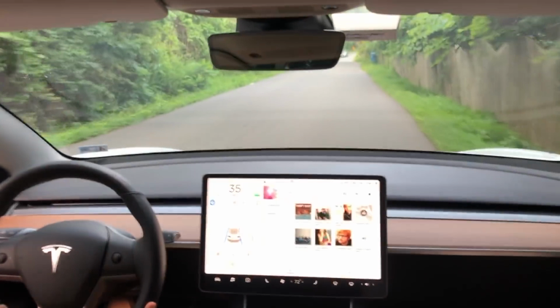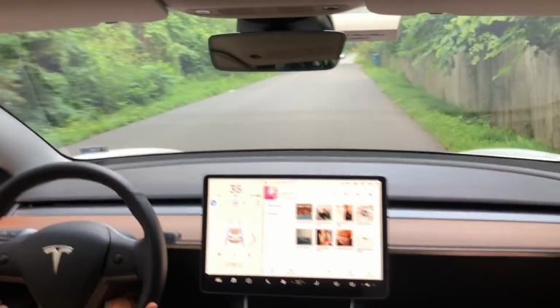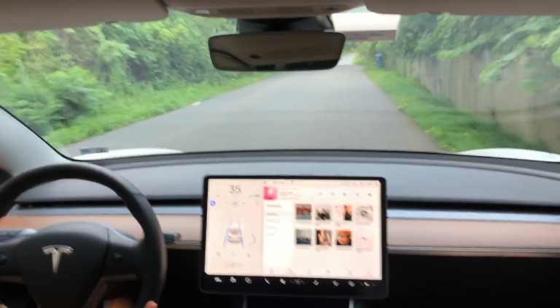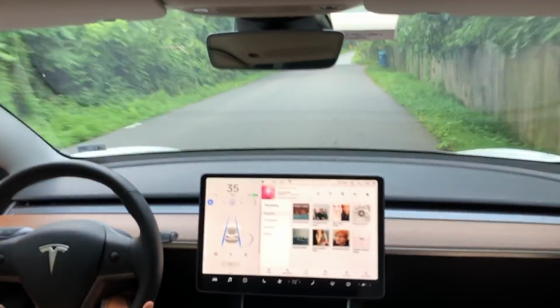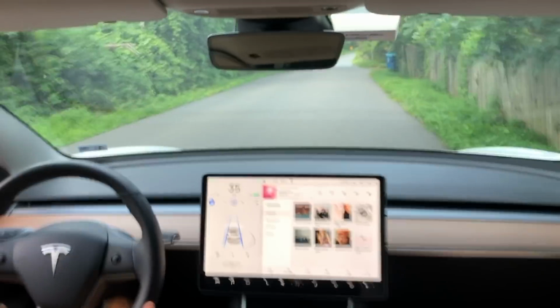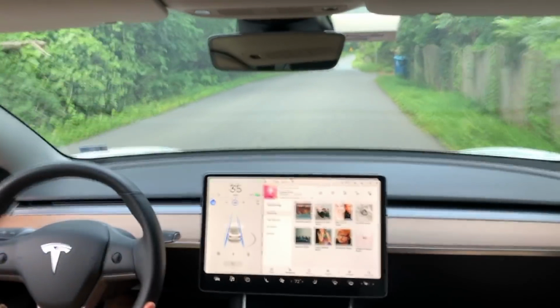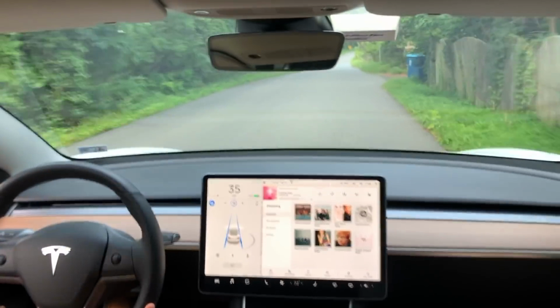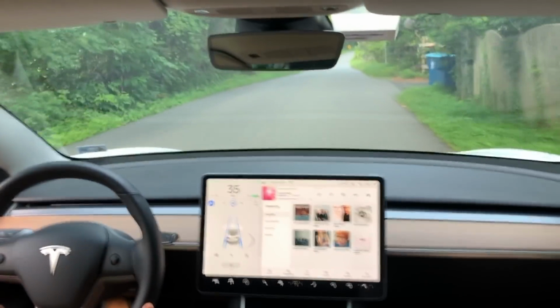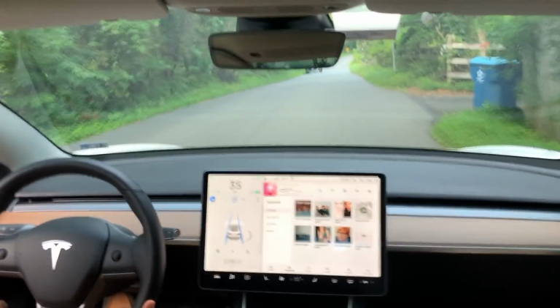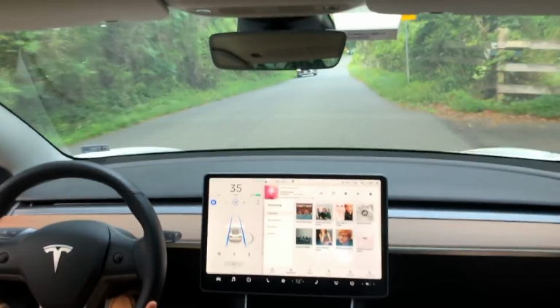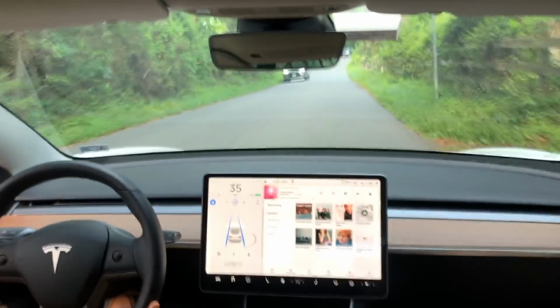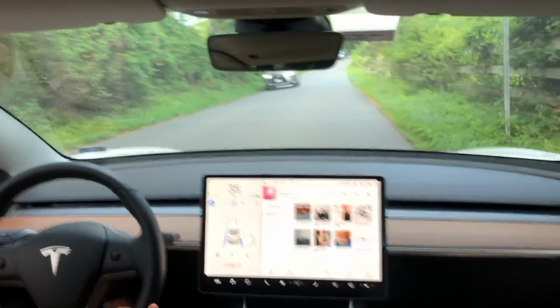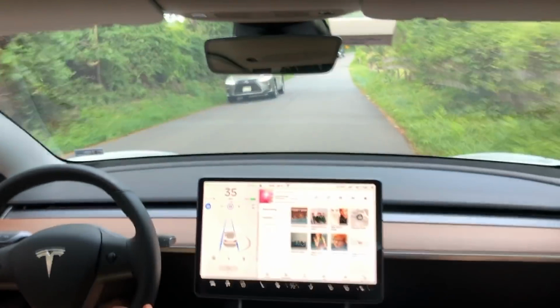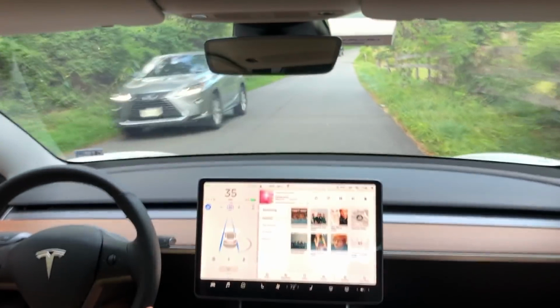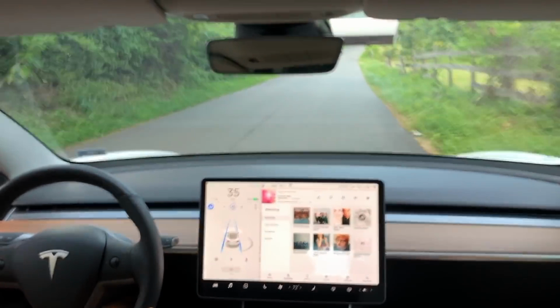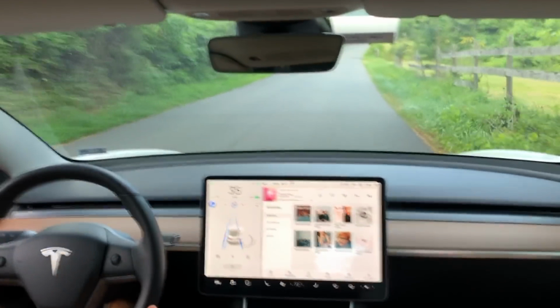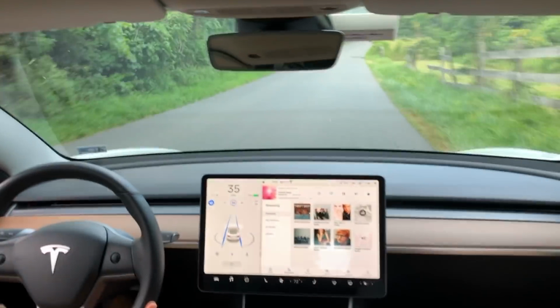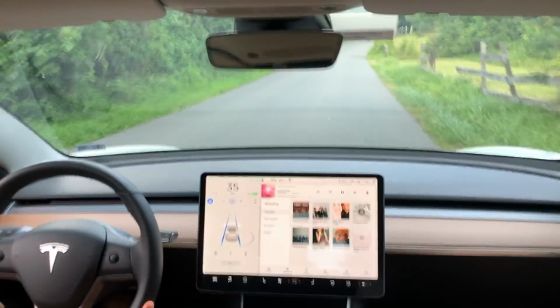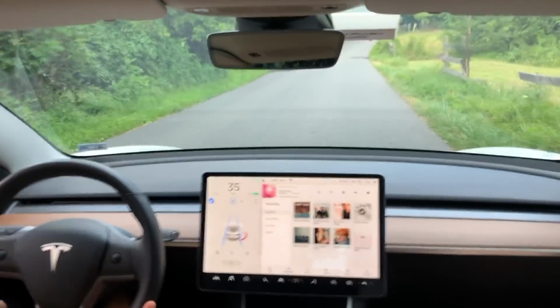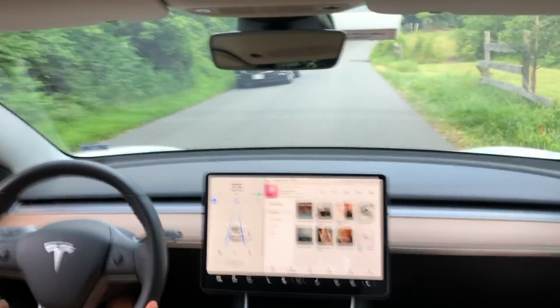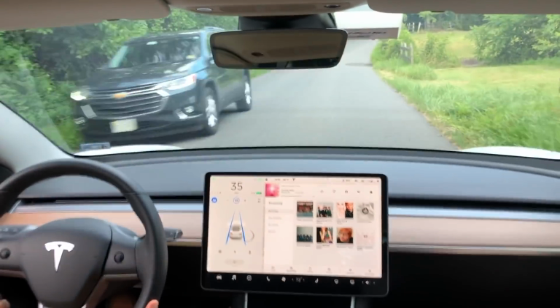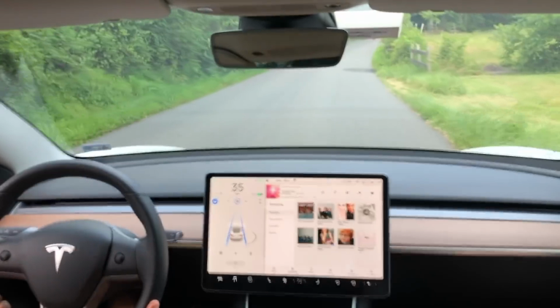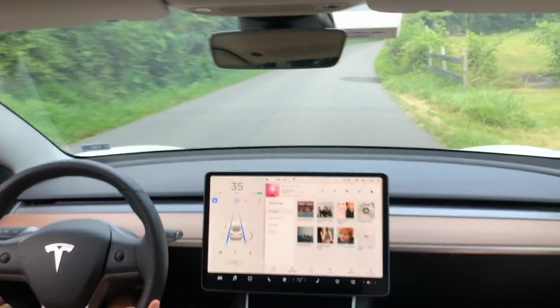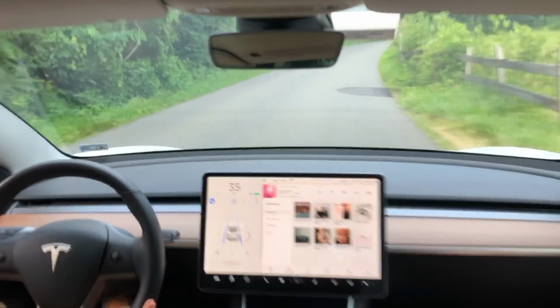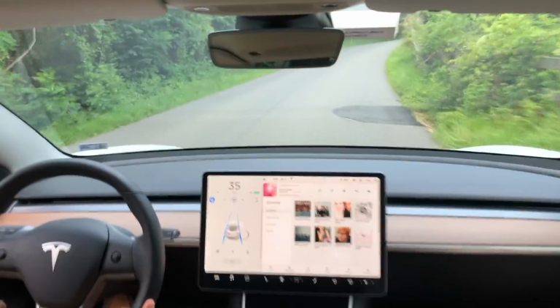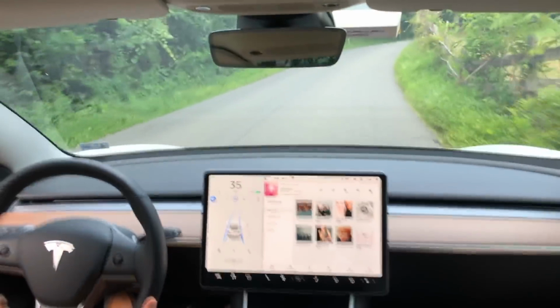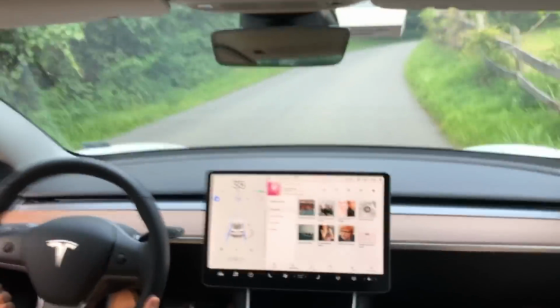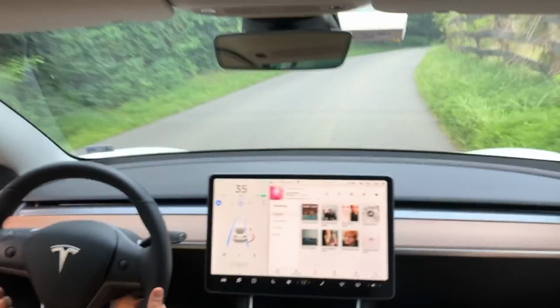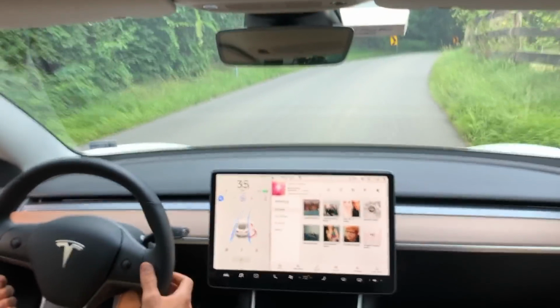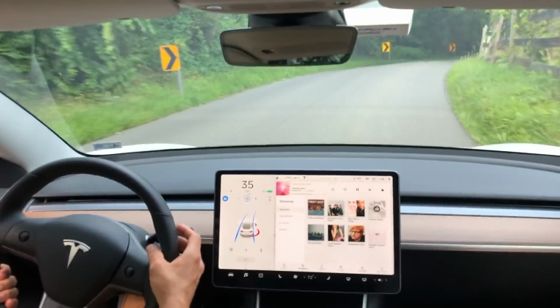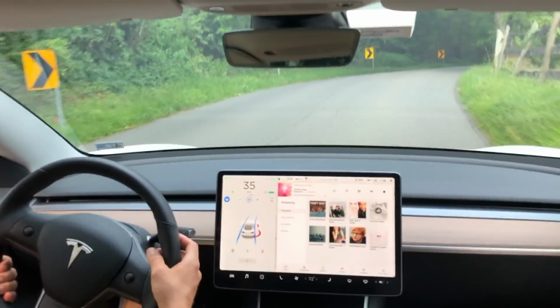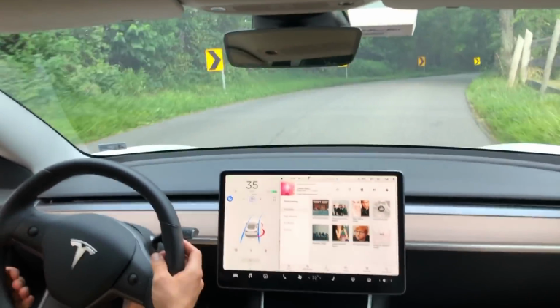Apologies for the video — I'm trying out a new camera rig which I'm not a hundred percent sold on. But again, there's car number five and car number six and we're still passing vehicles.